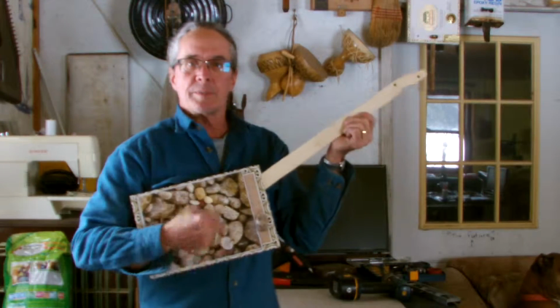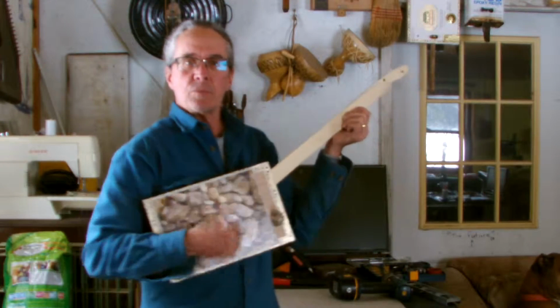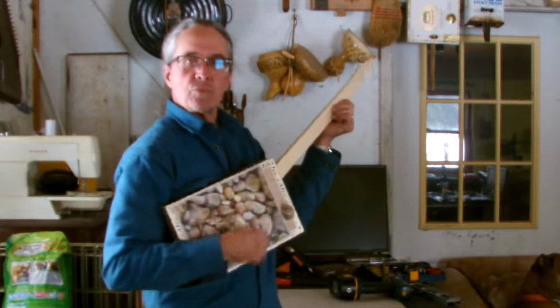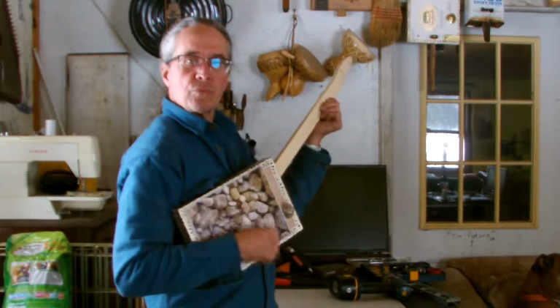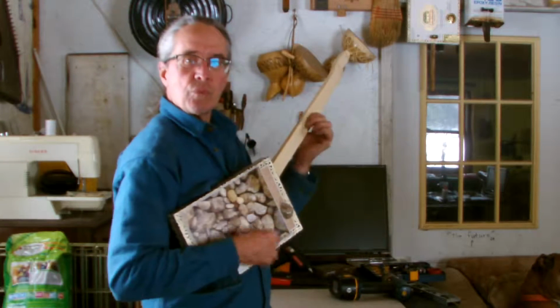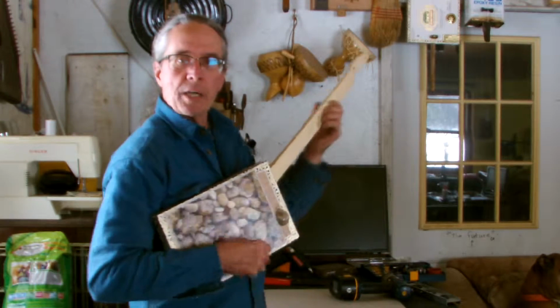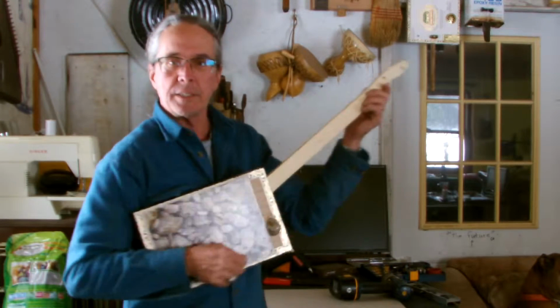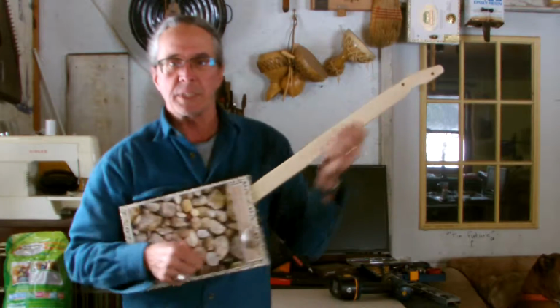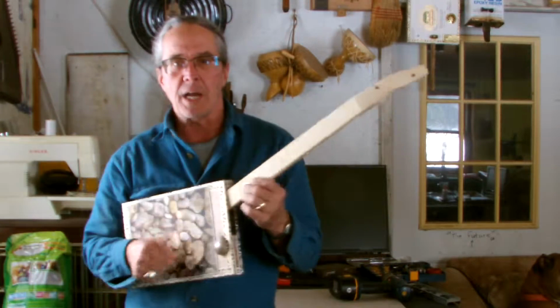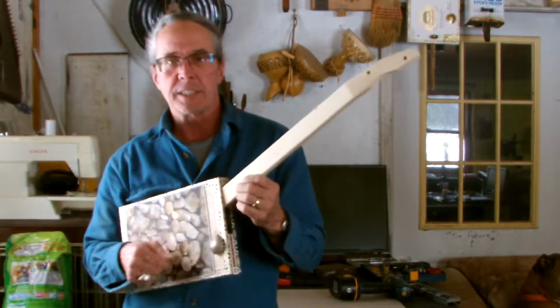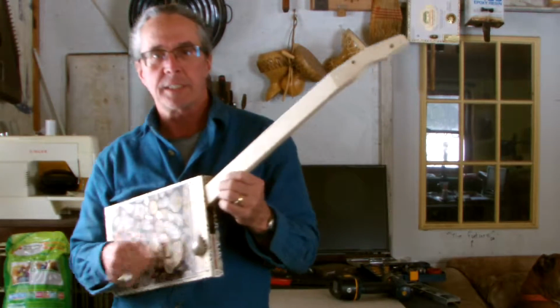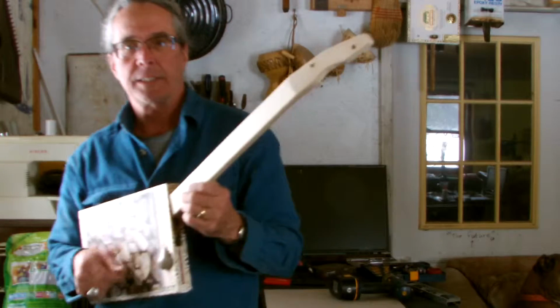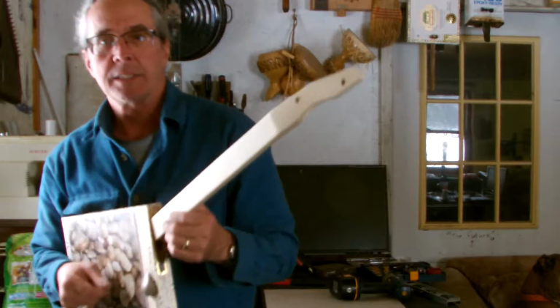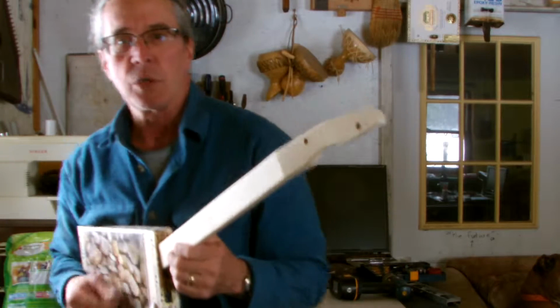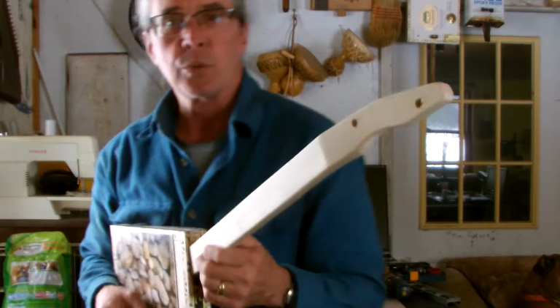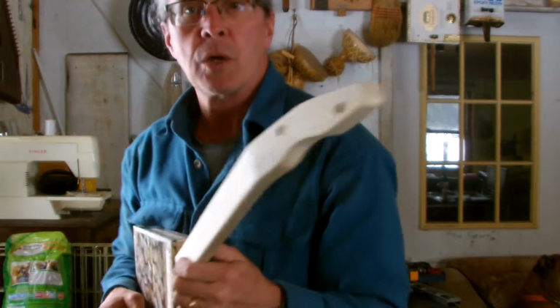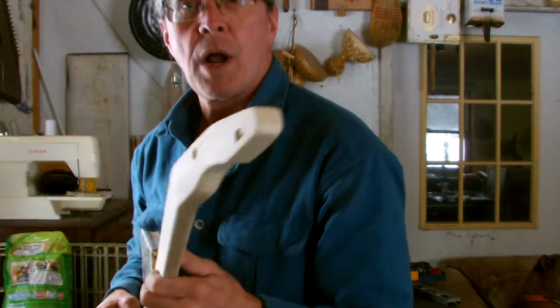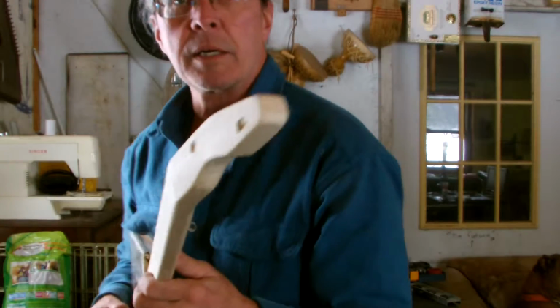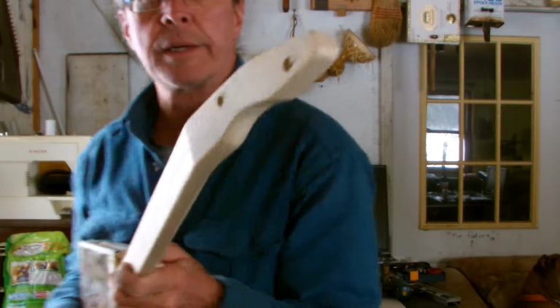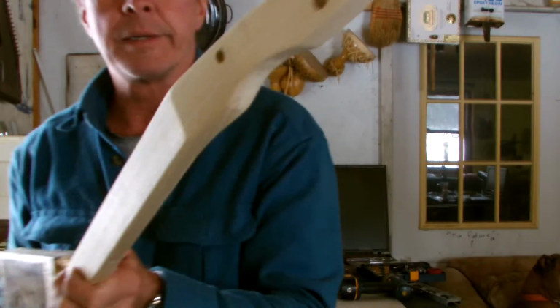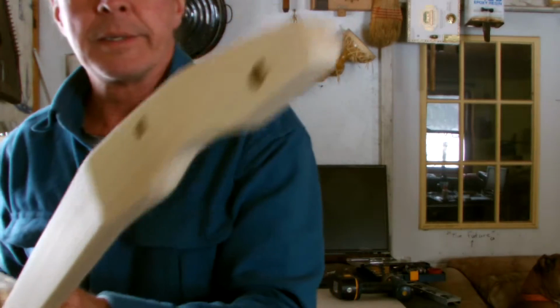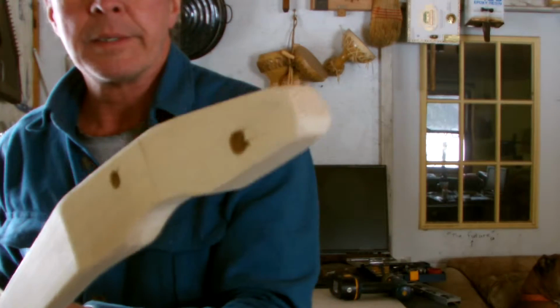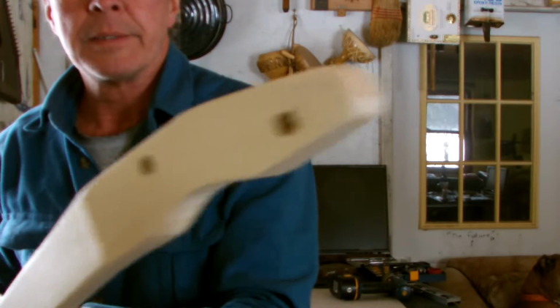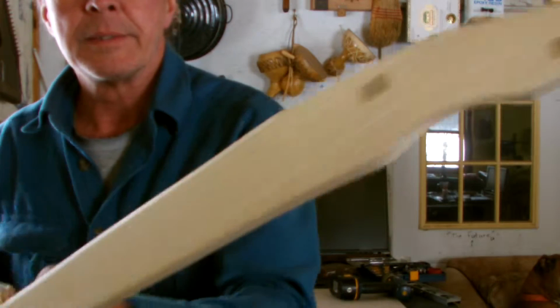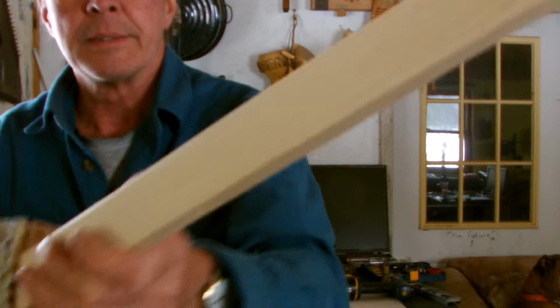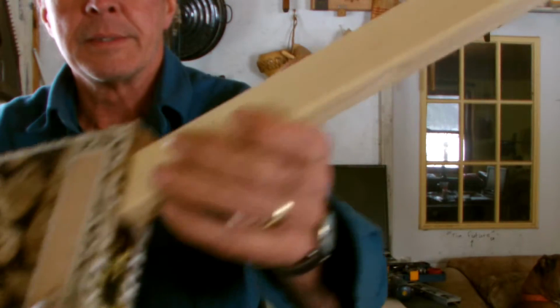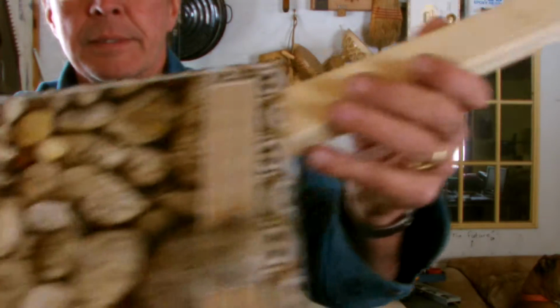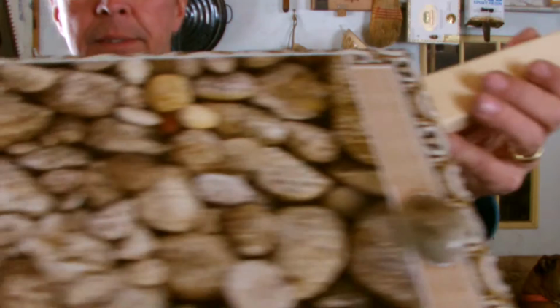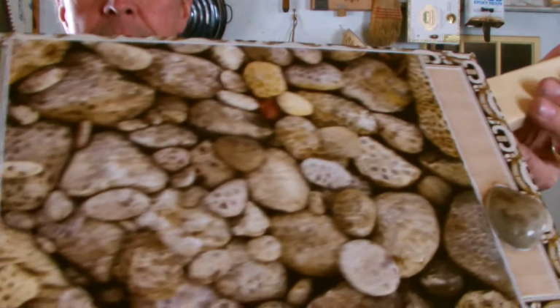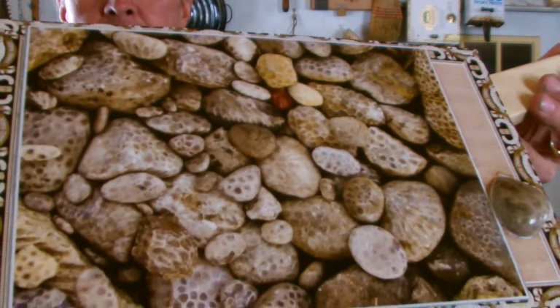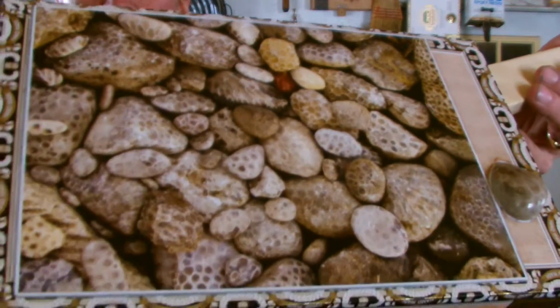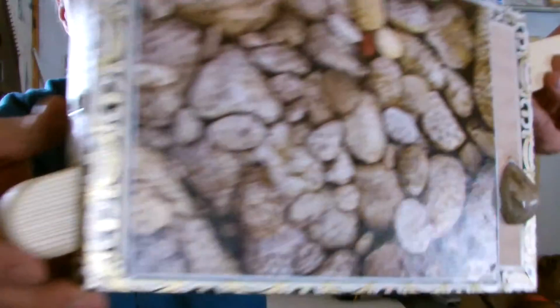So this is what it will be — rock and Petoskey stone rocker. Stay tuned.